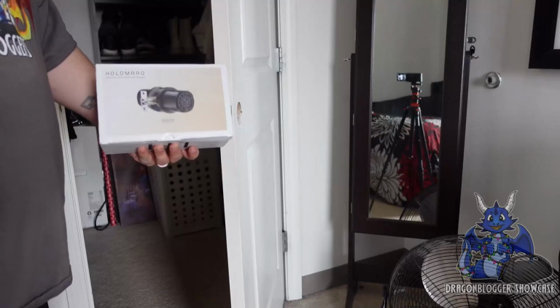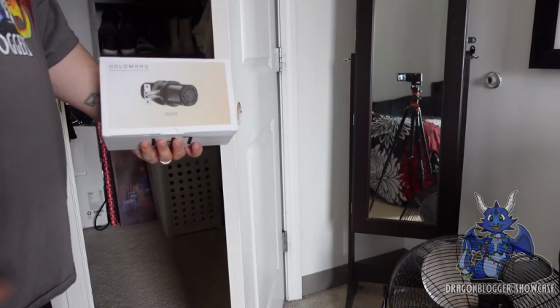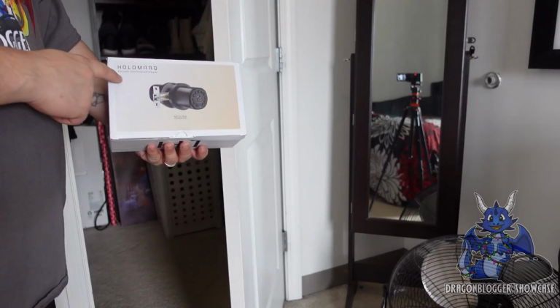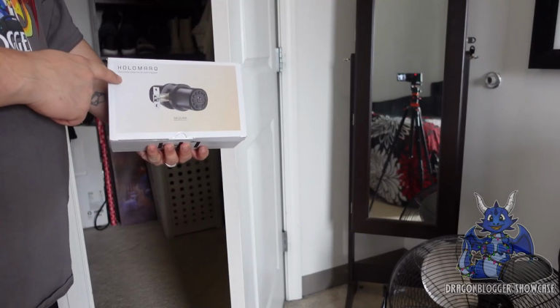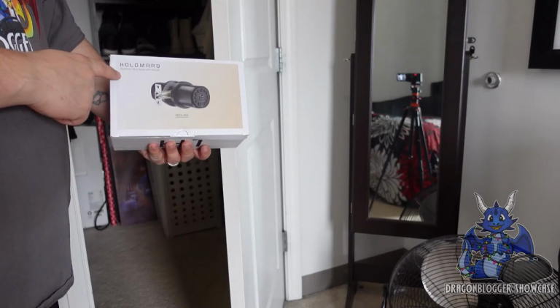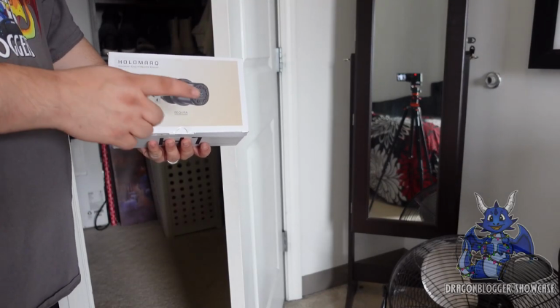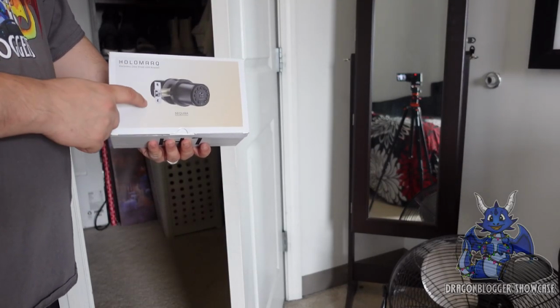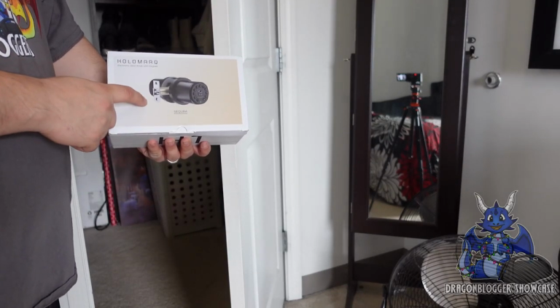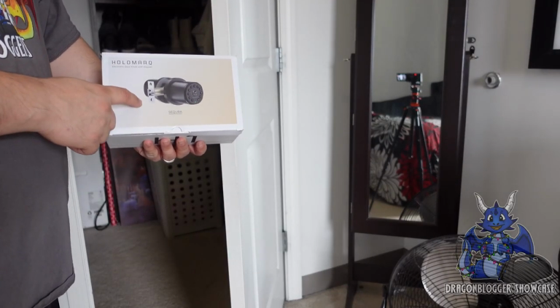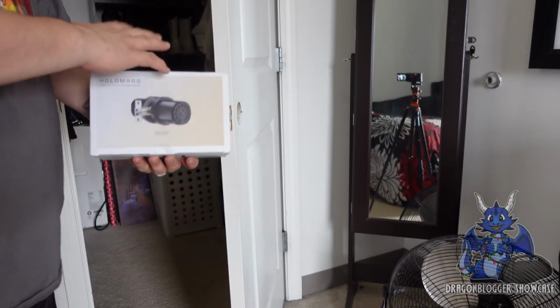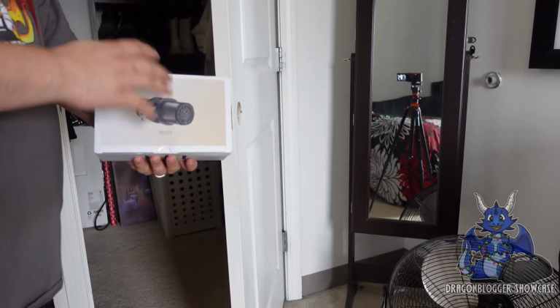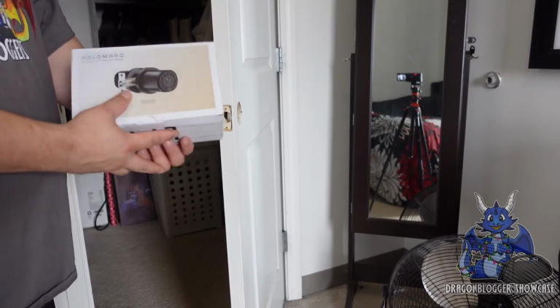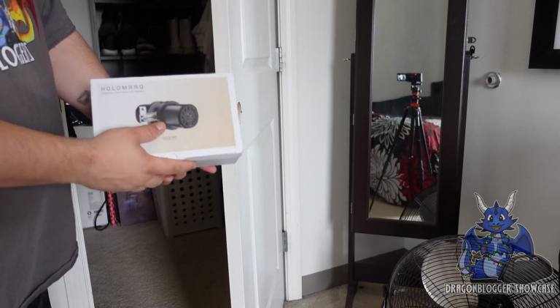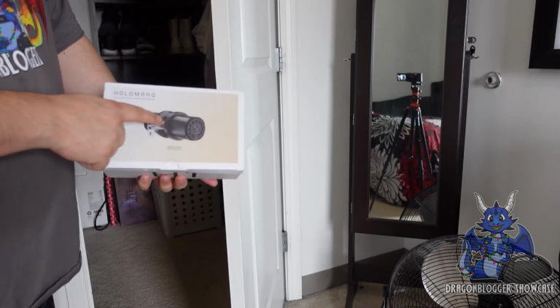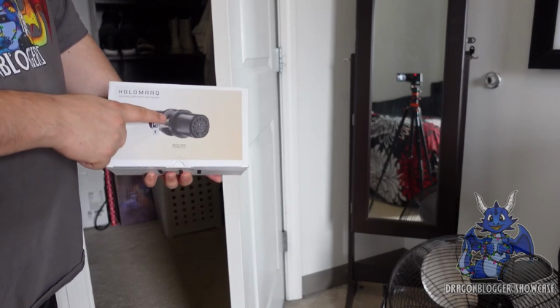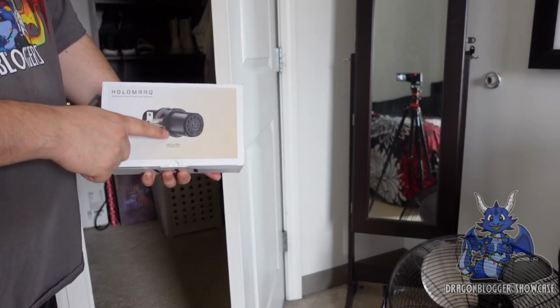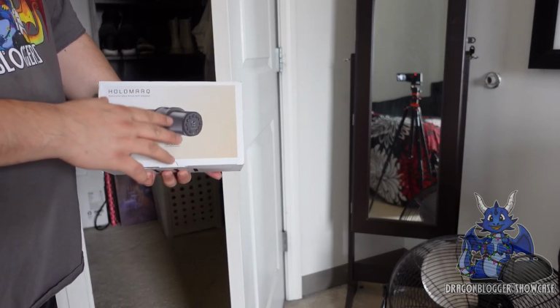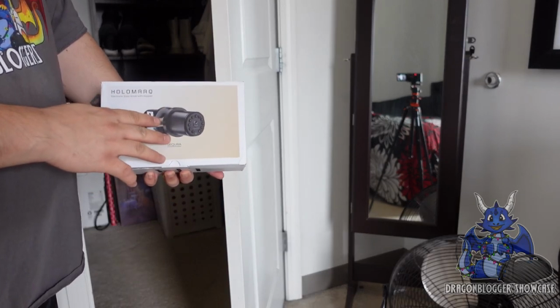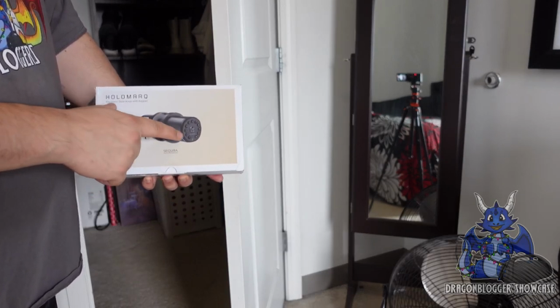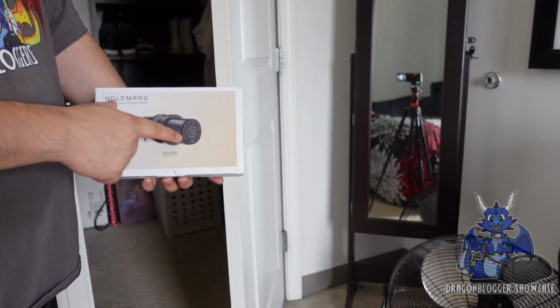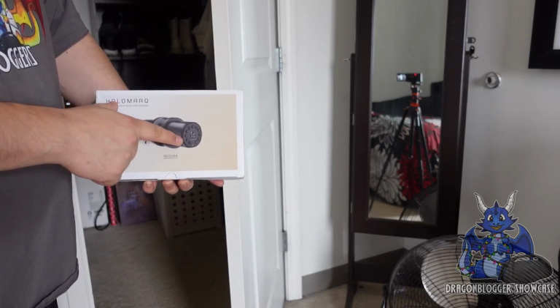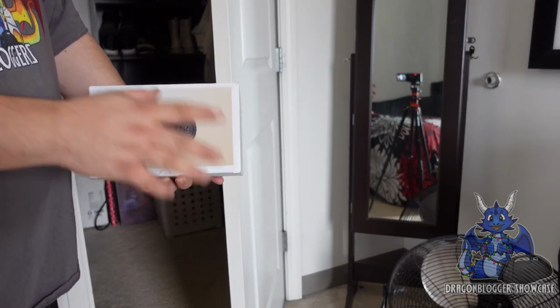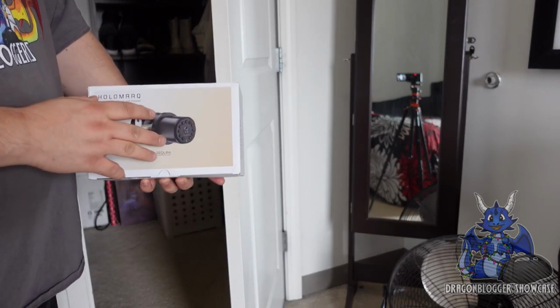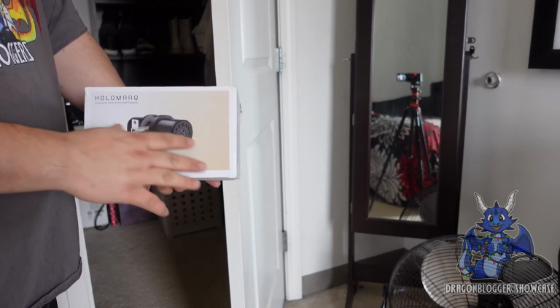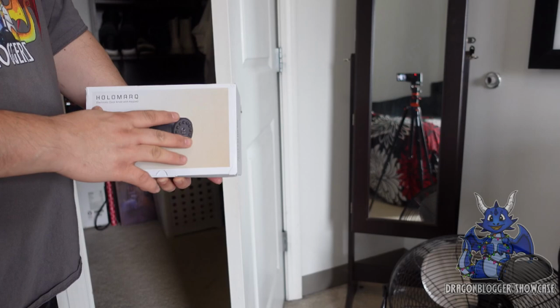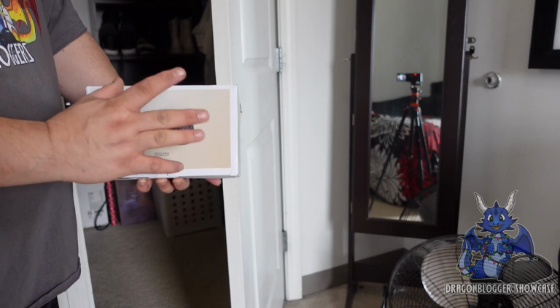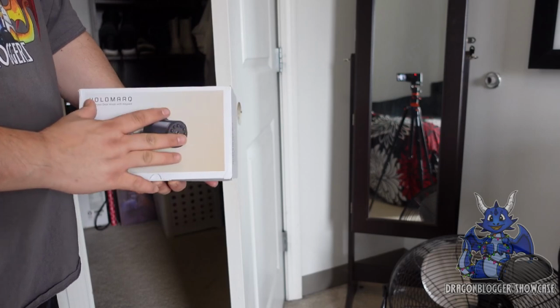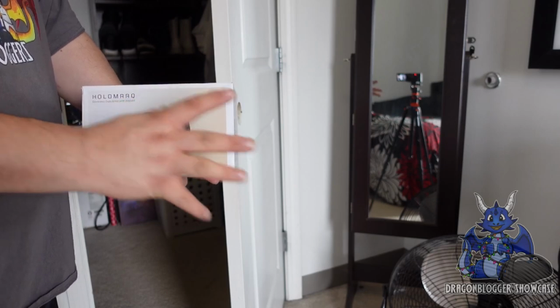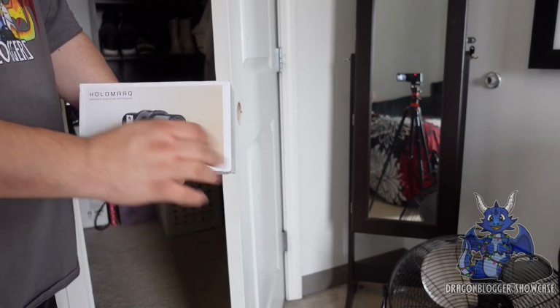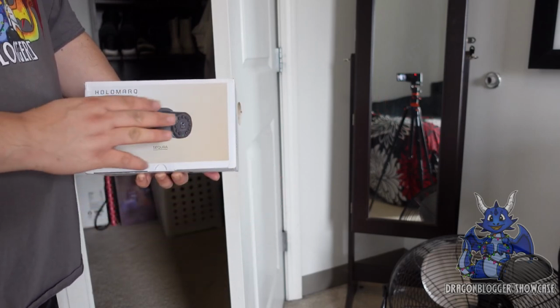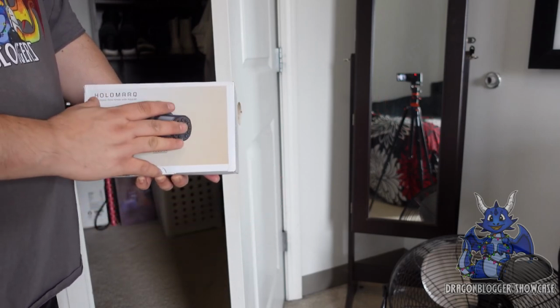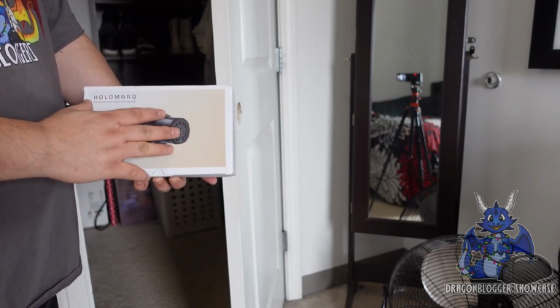Today we're going to hook up the Holomark Secura doorknob. This is a digital style doorknob with digital codes. You'll be able to put your own code in there, and you're allowed up to 50 passcodes.